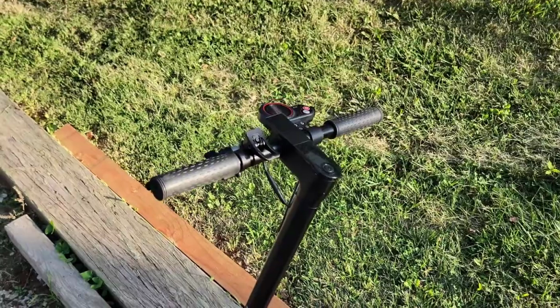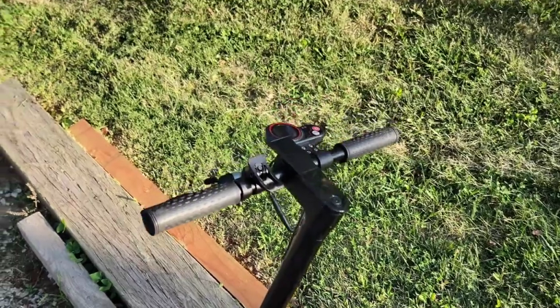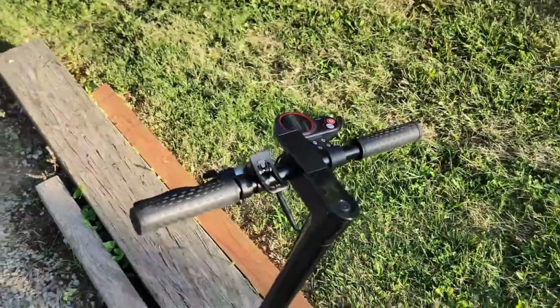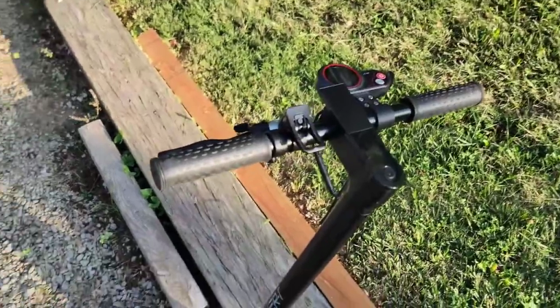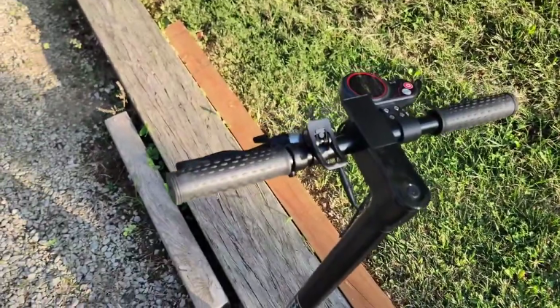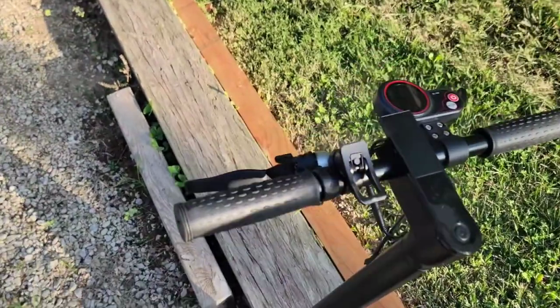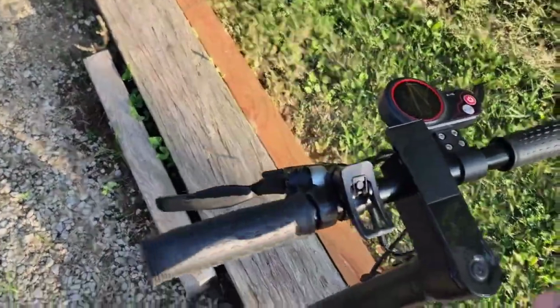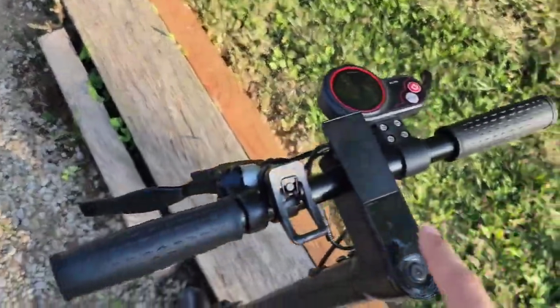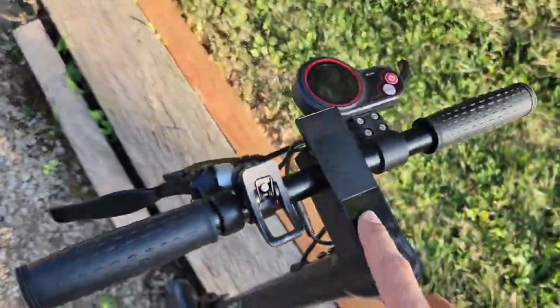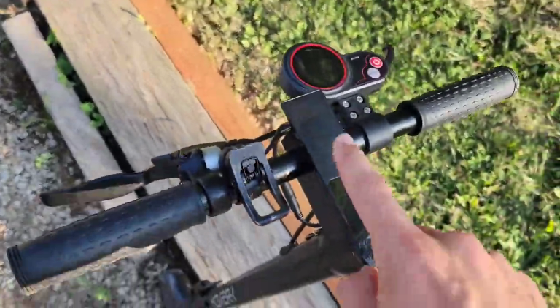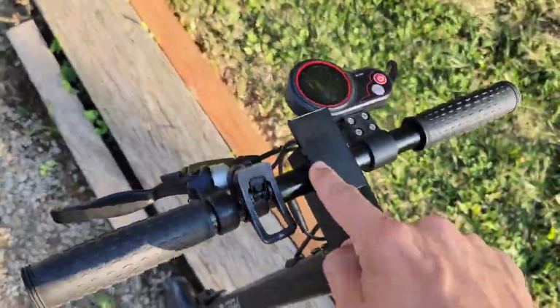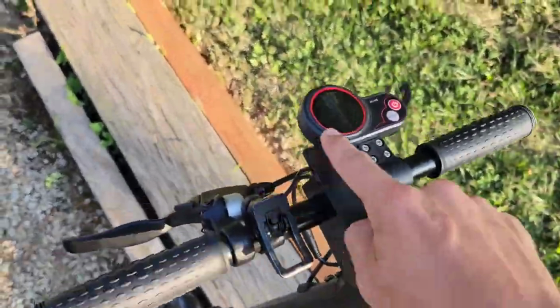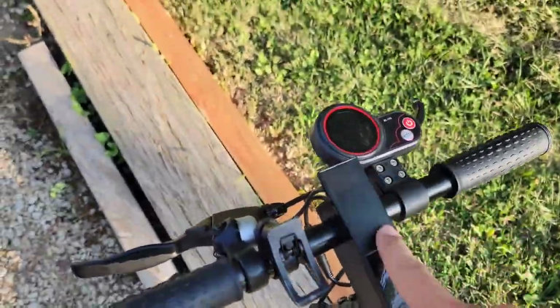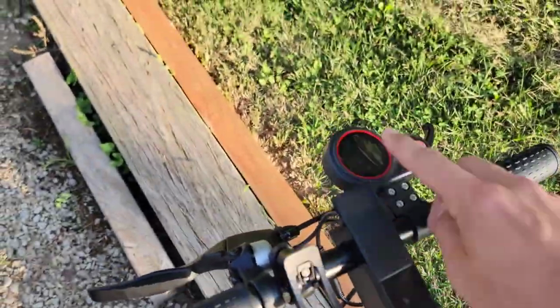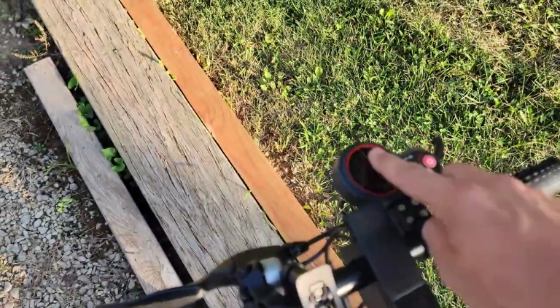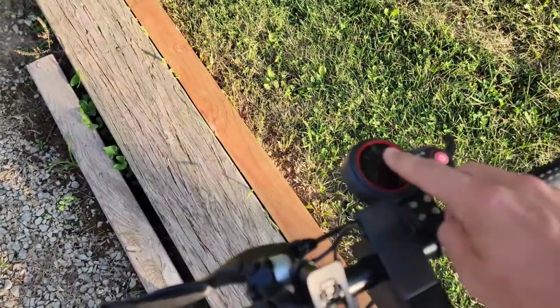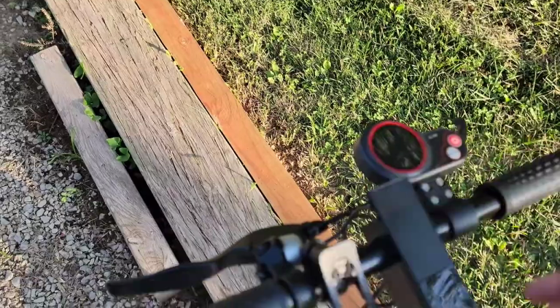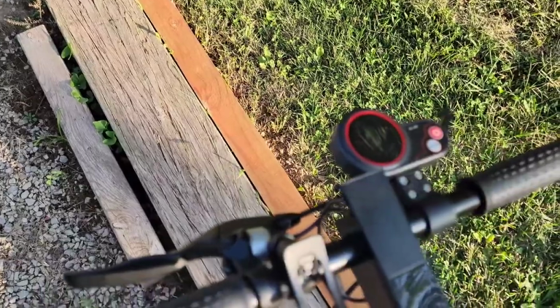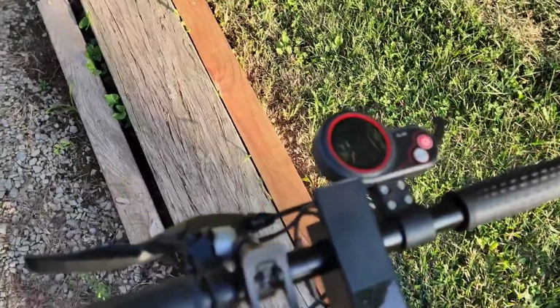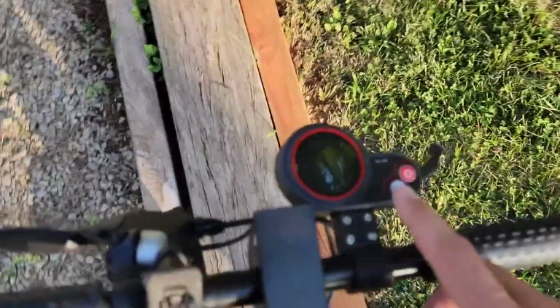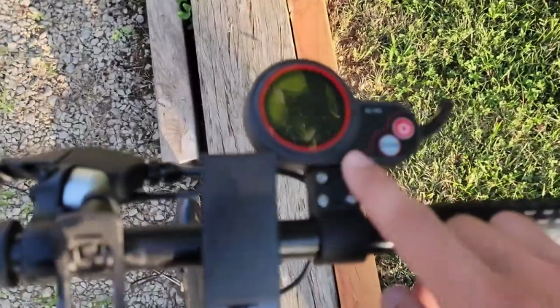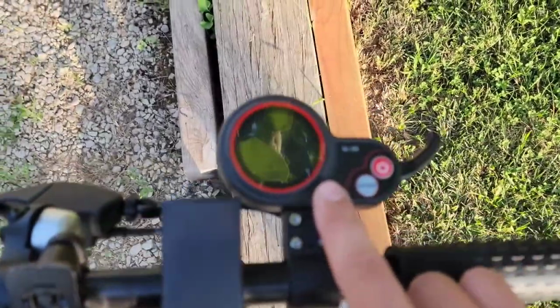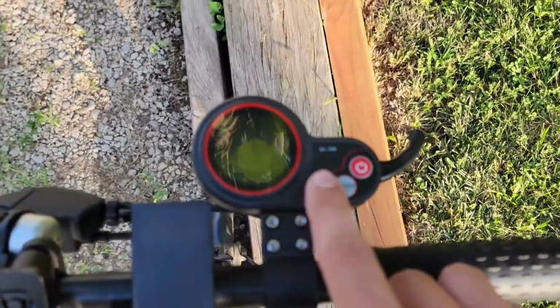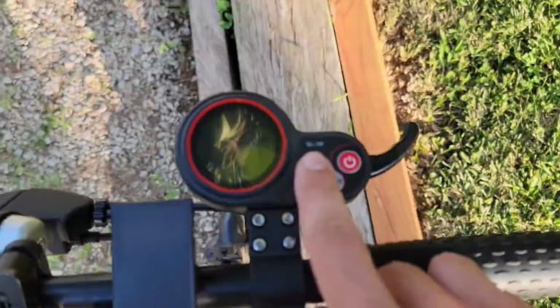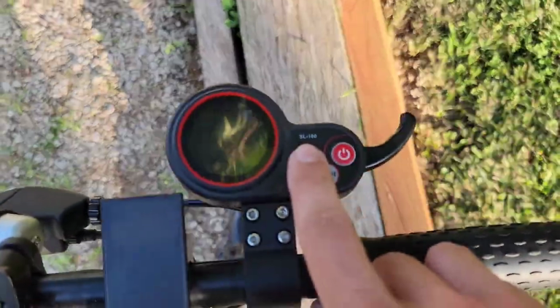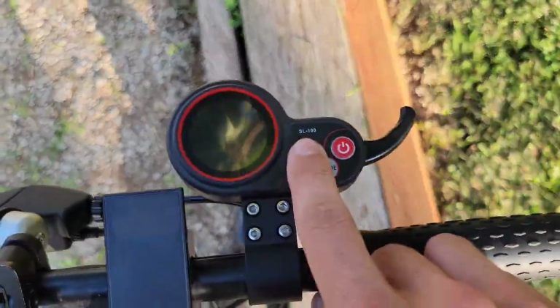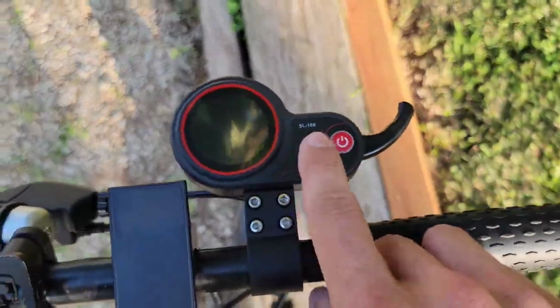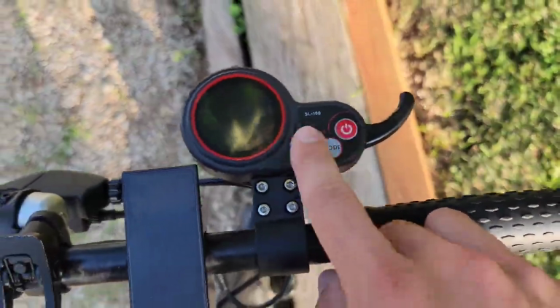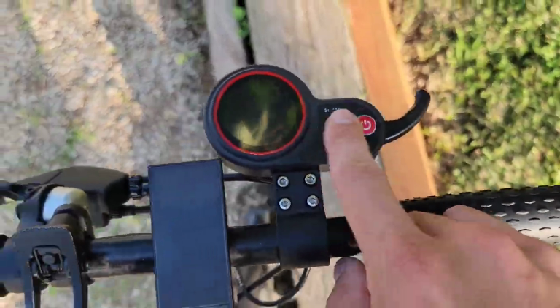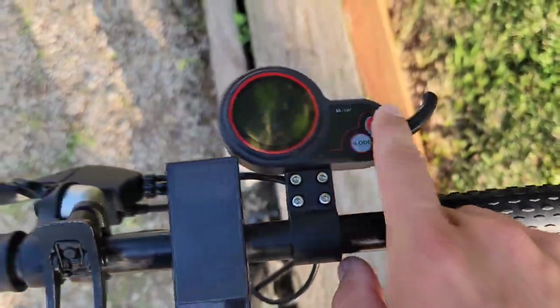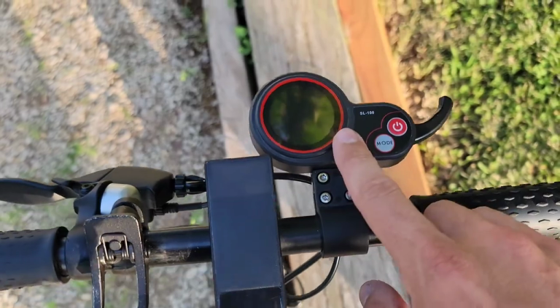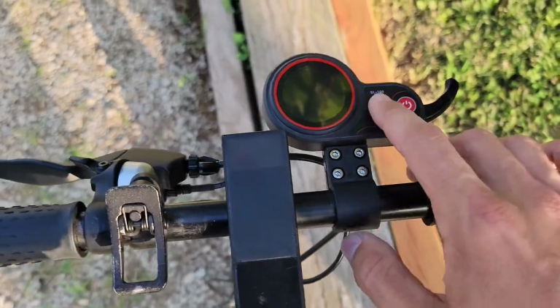Hey guys, I'm going to show you how I upgraded from the original screen to this controller. This one is an SL-100 — there are a couple other models that I think are the same, just with different programming.